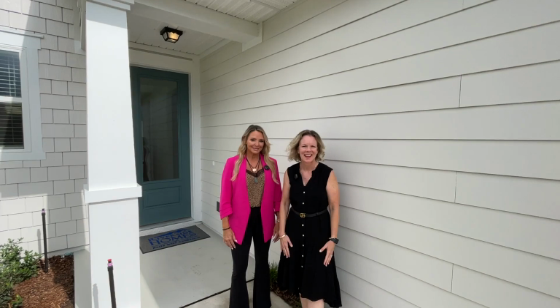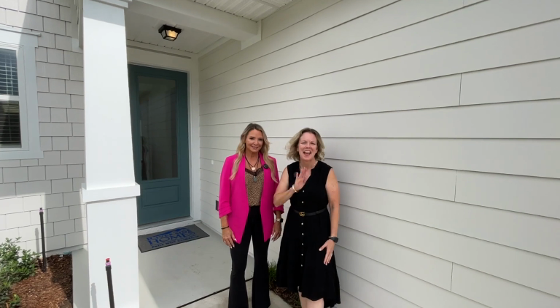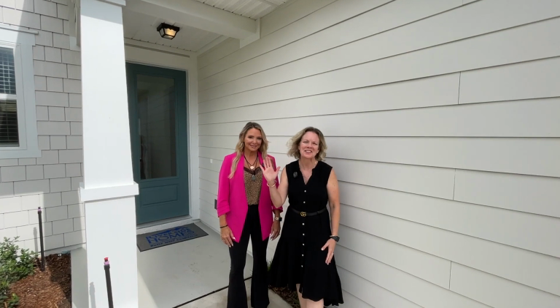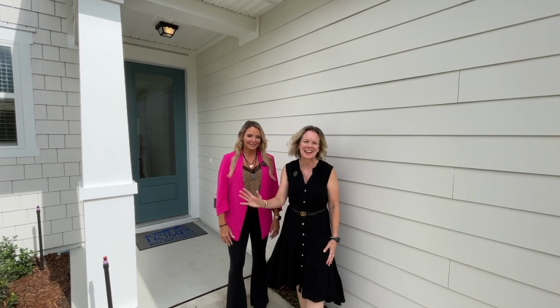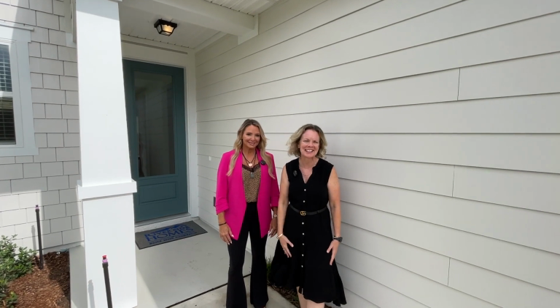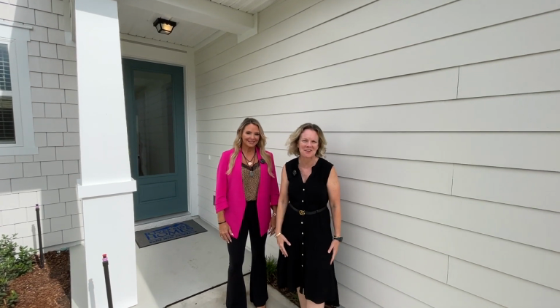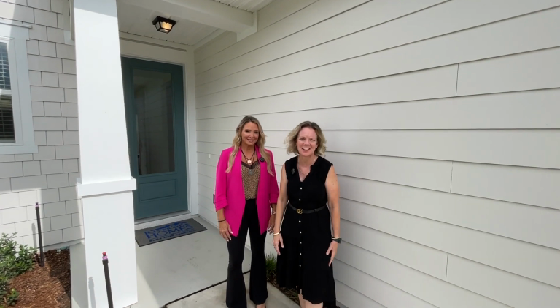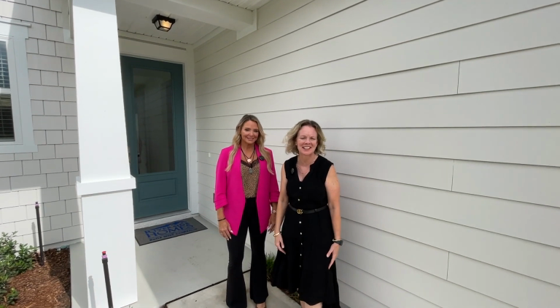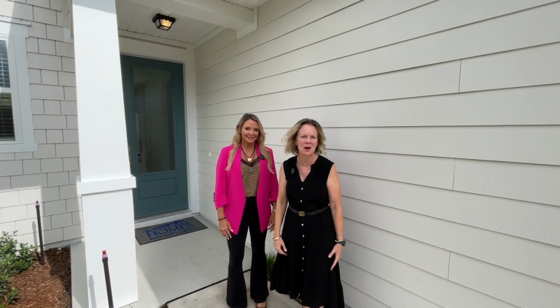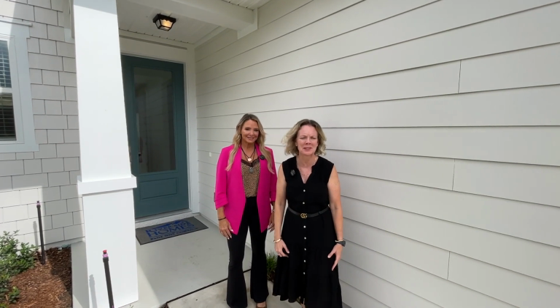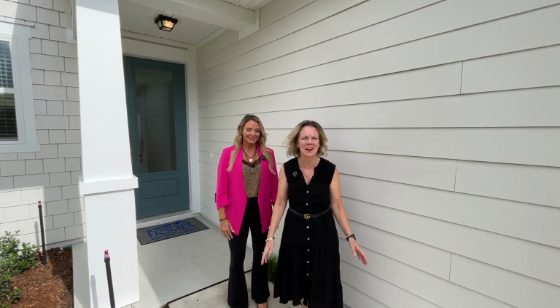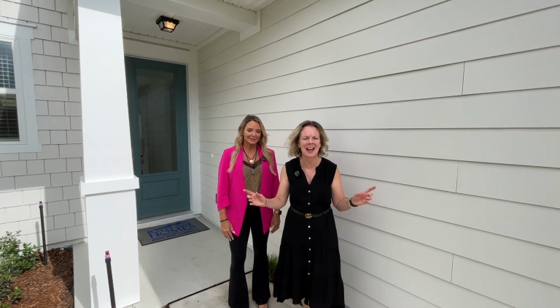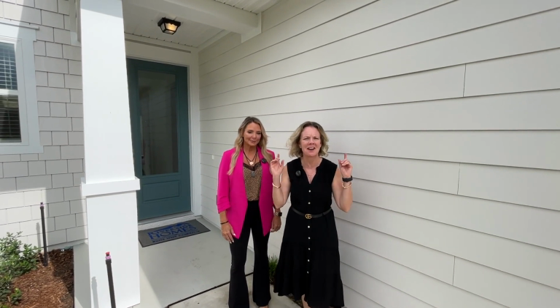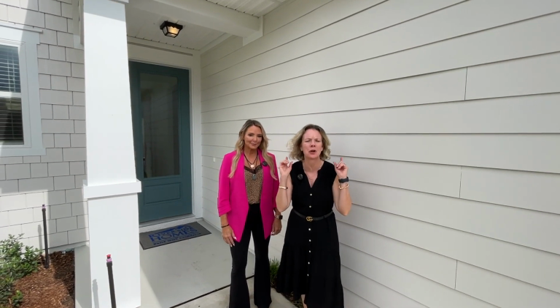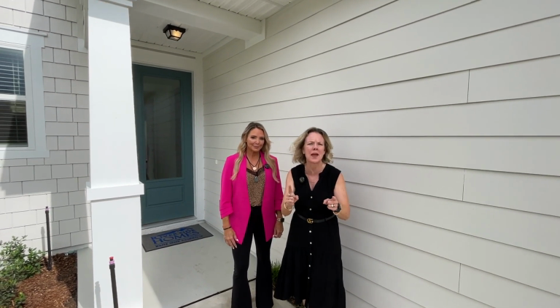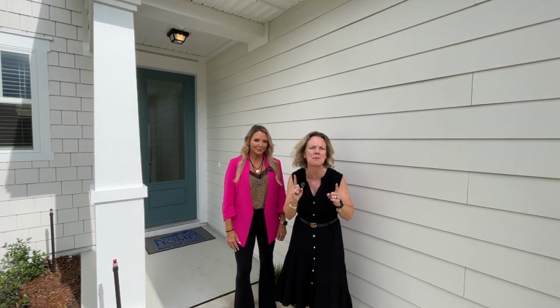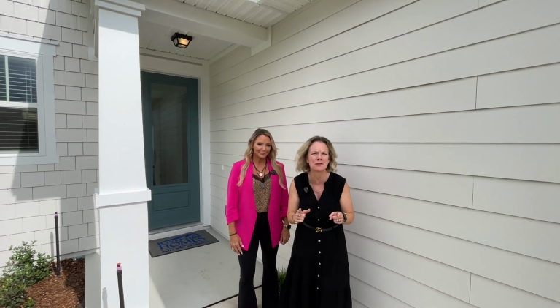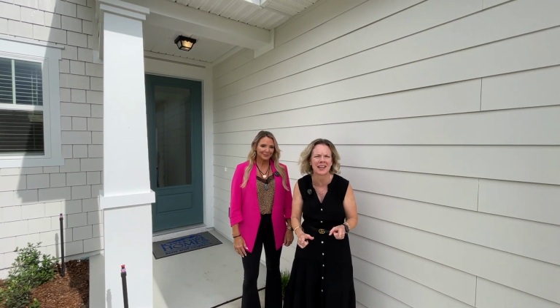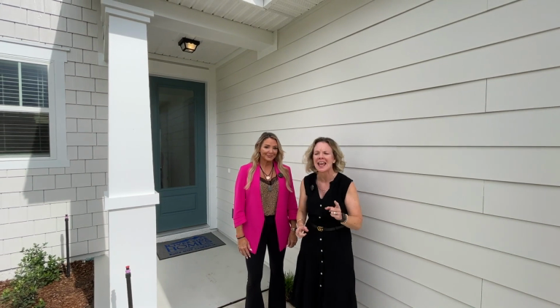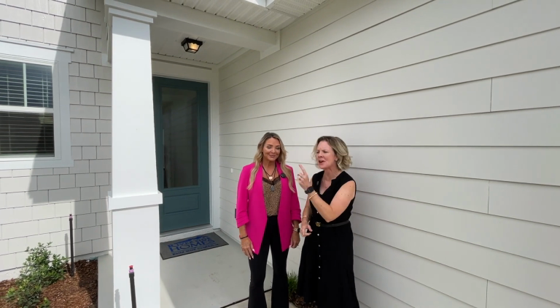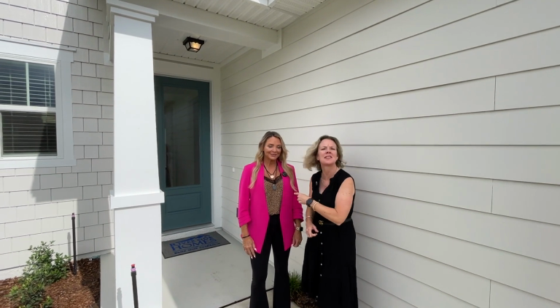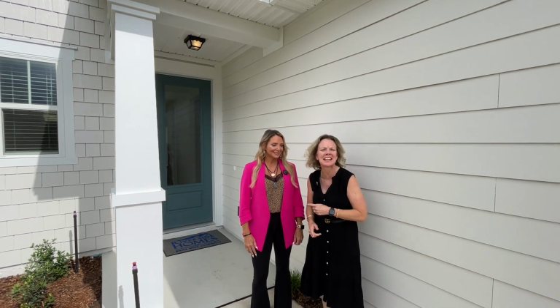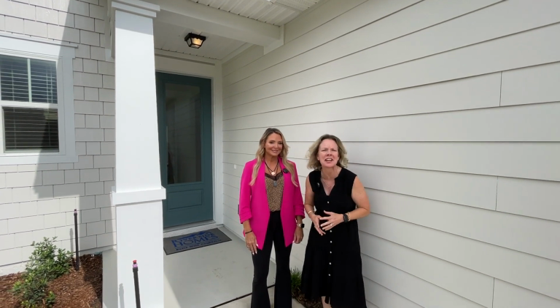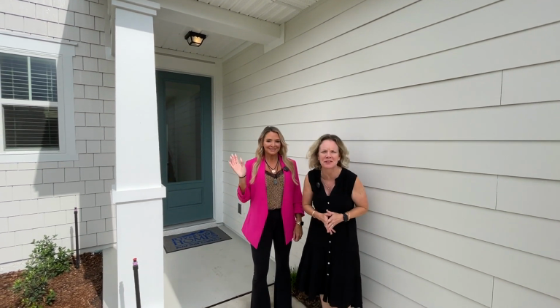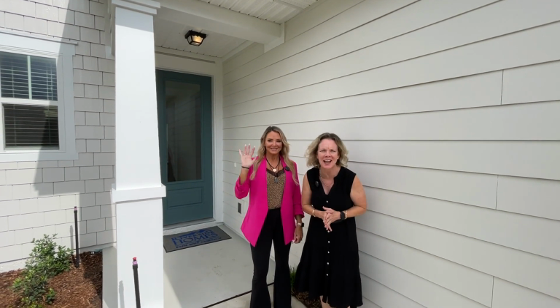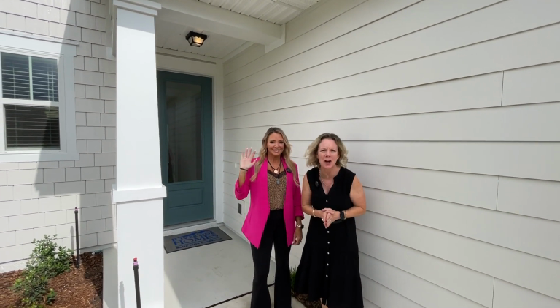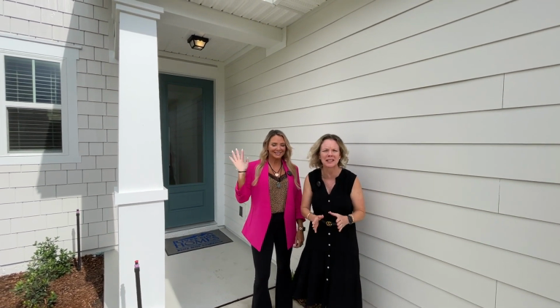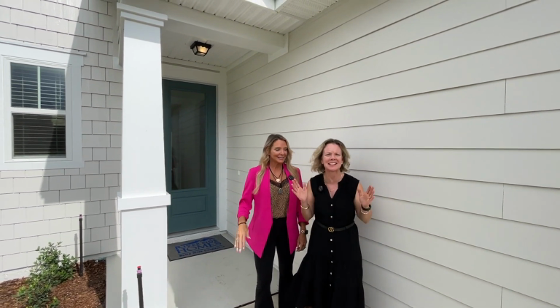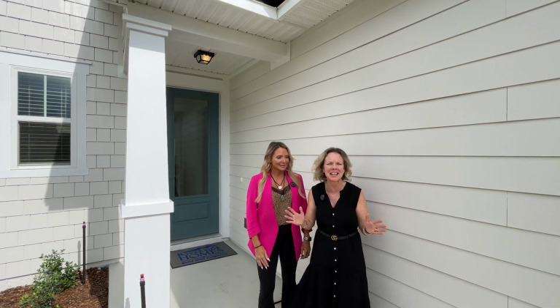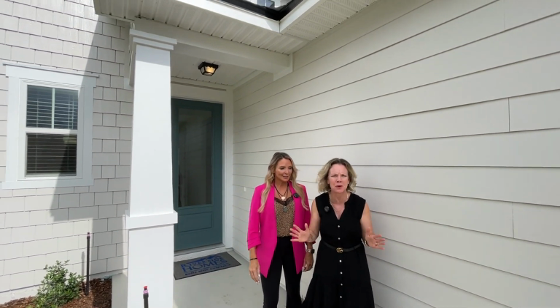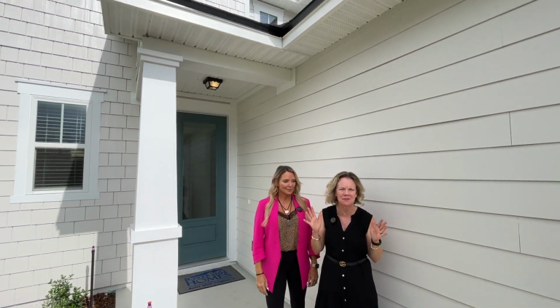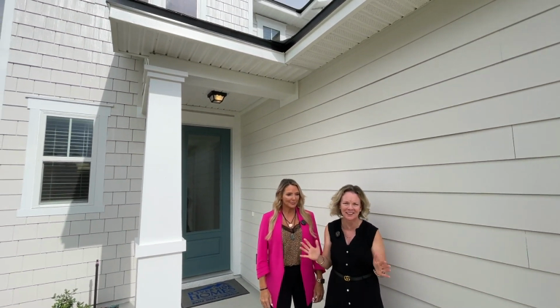Hey everybody, it's Heather from the Nocatee Welcome Center and I have a quick move-in here with Cindy at Riverside Homes in Seabrook Village.